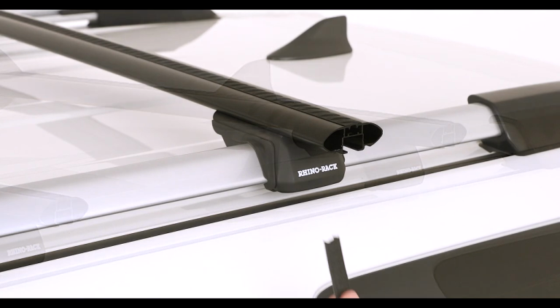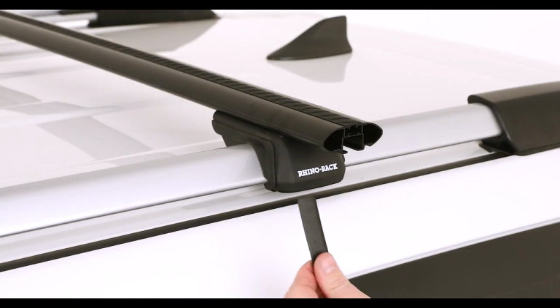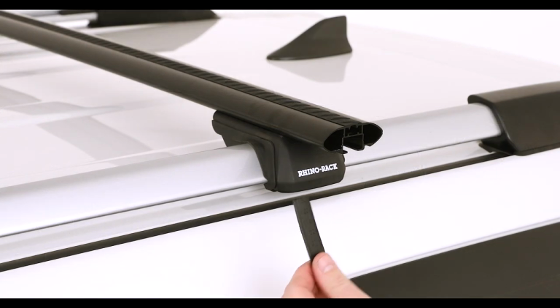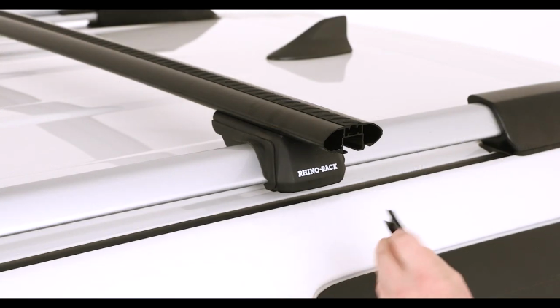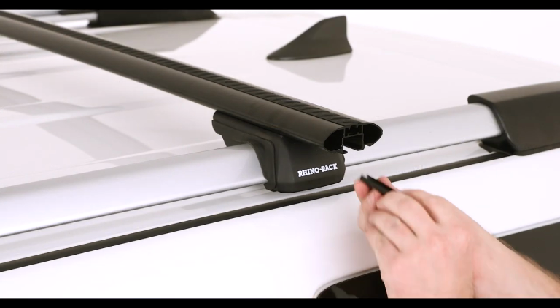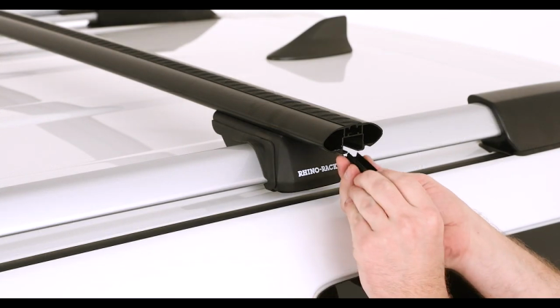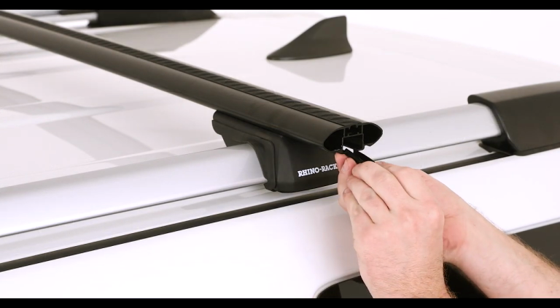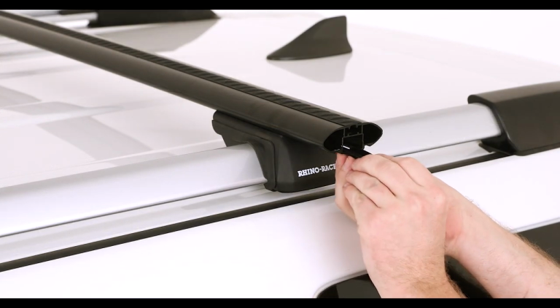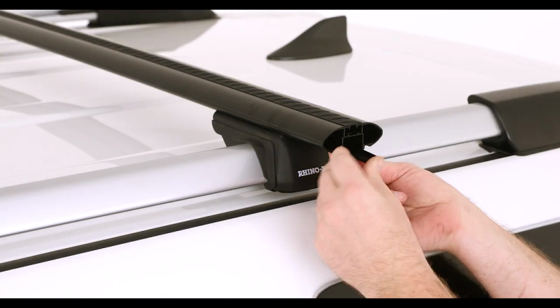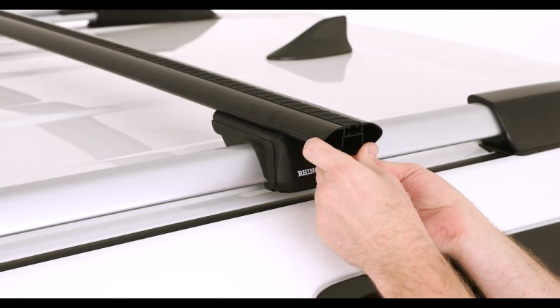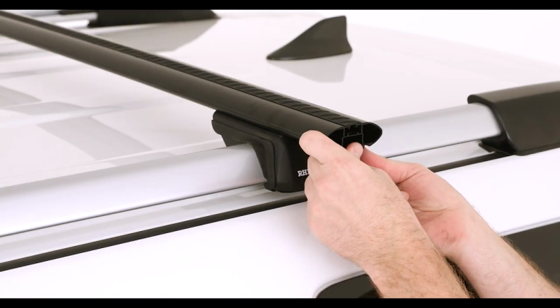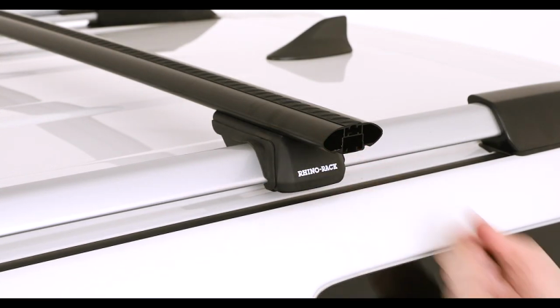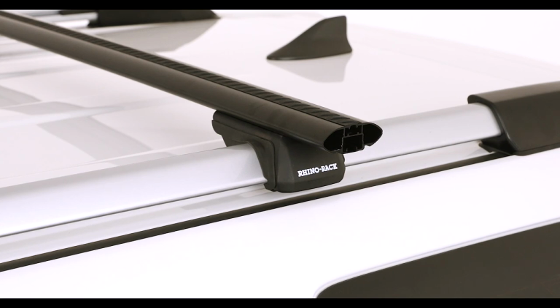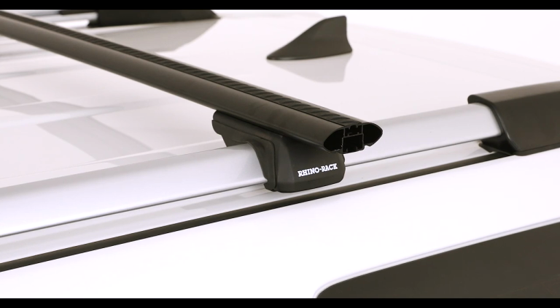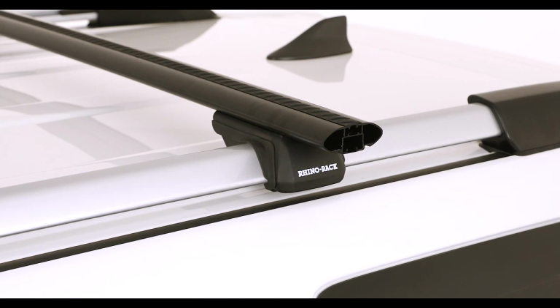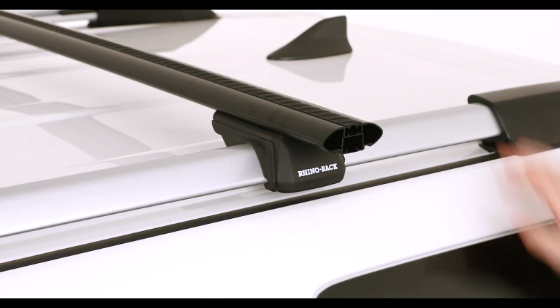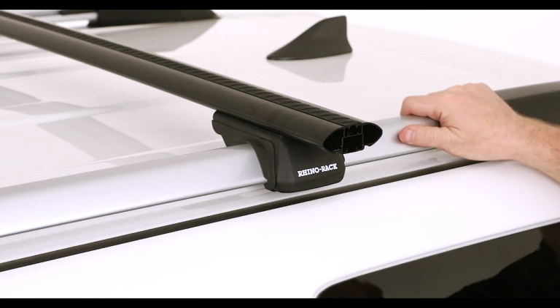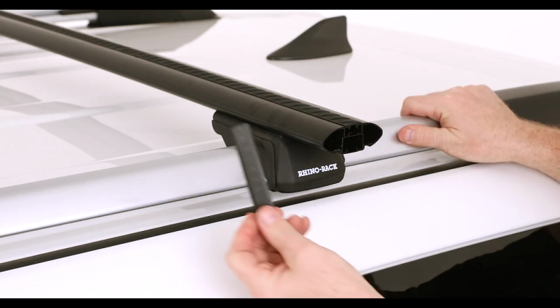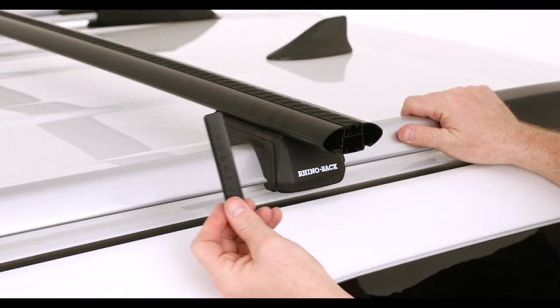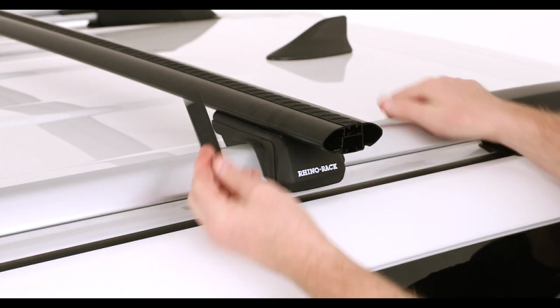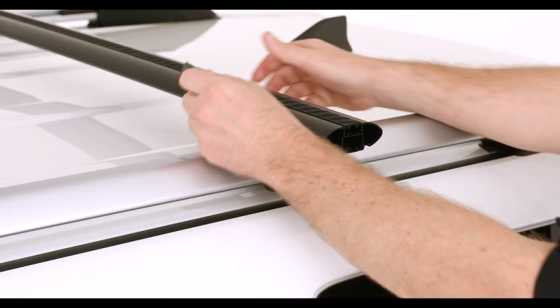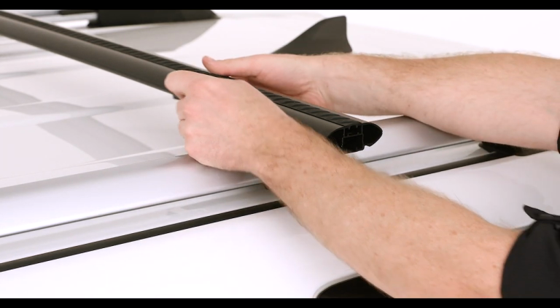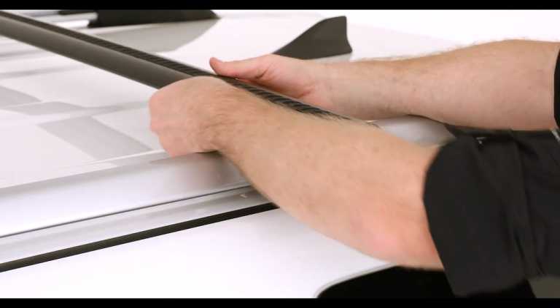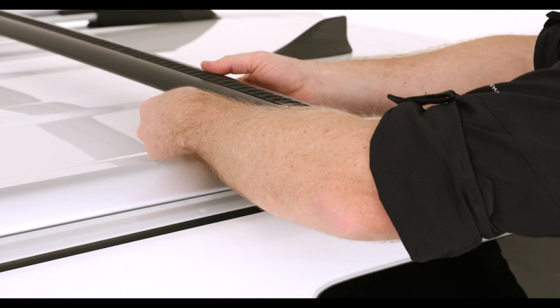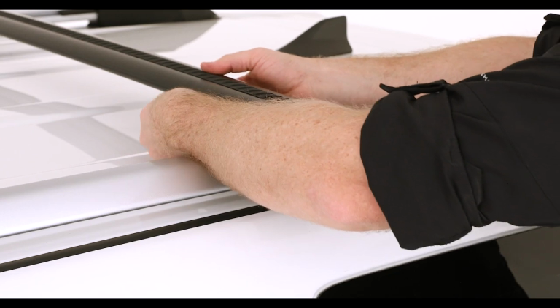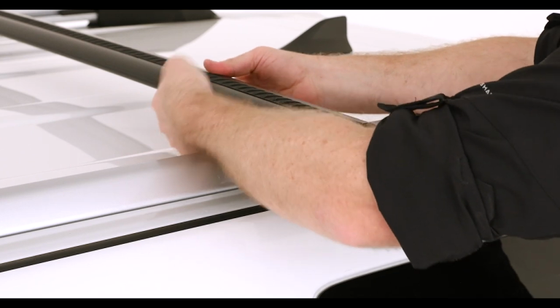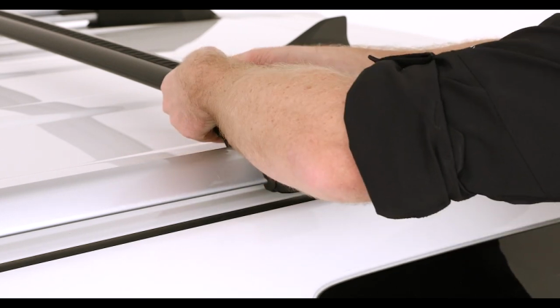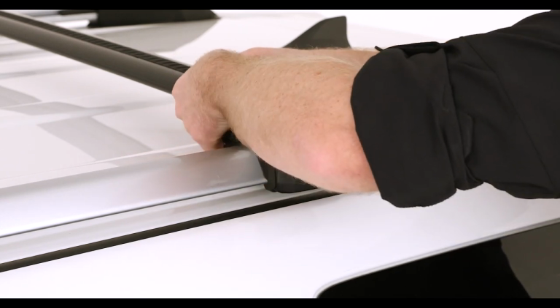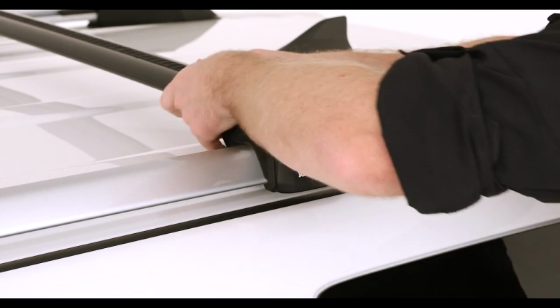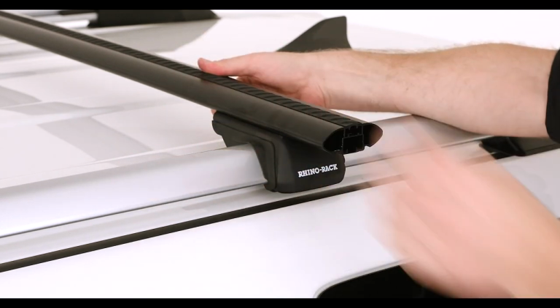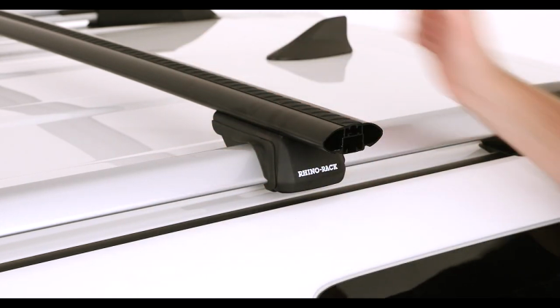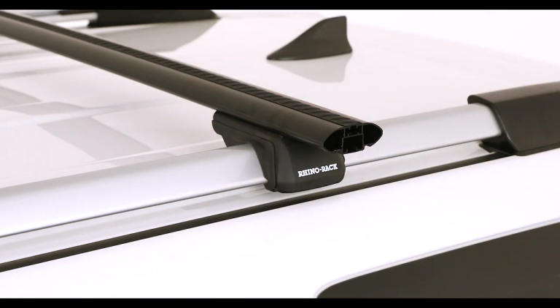Now it is time to install the underbar strips. Measure the slots on either side of the installed leg assembly and cut the underbar strips to size and fit to the slots. Repeat this process on the other crossbar.